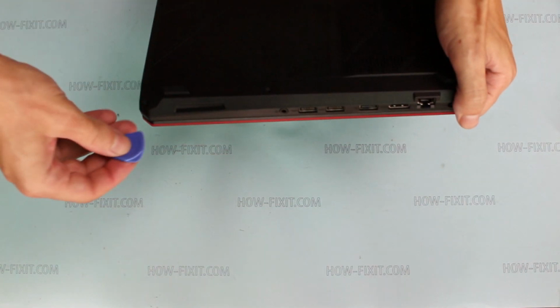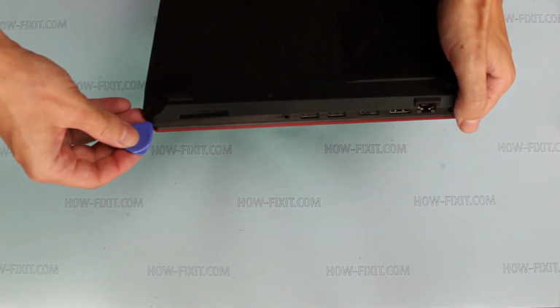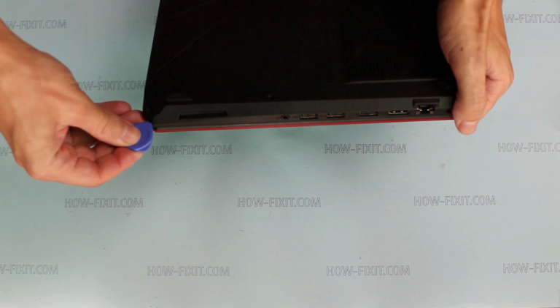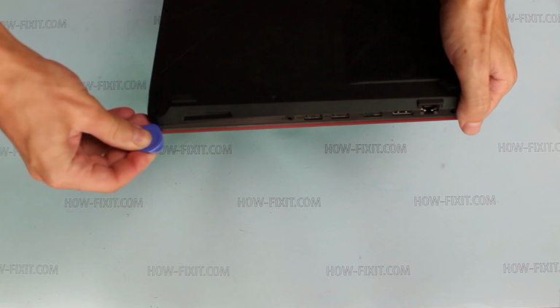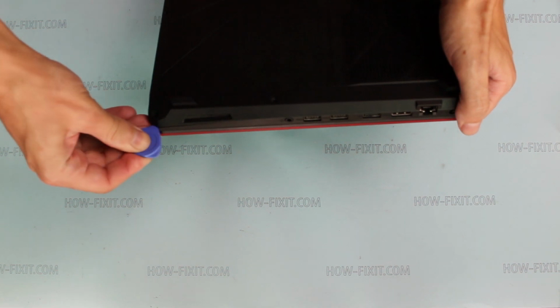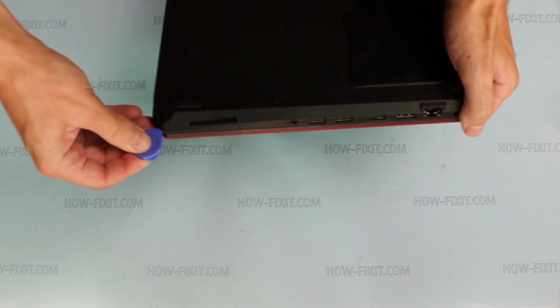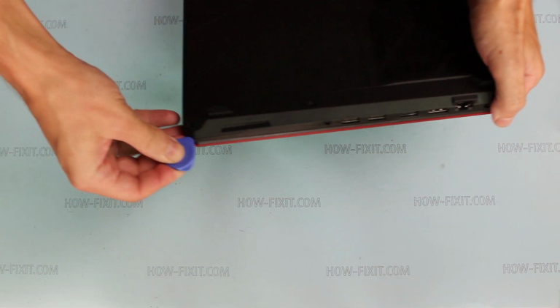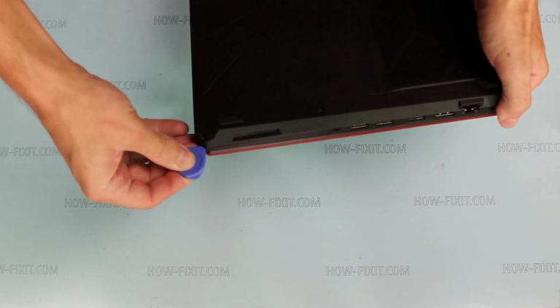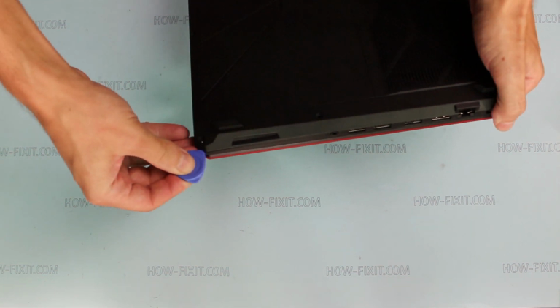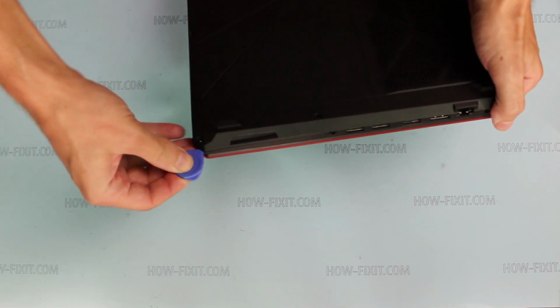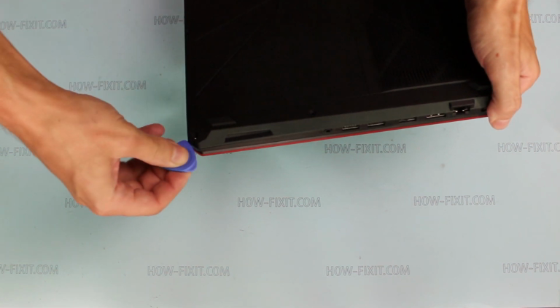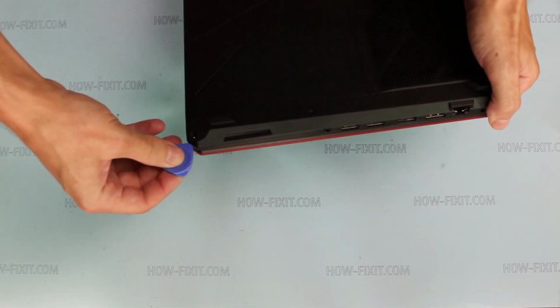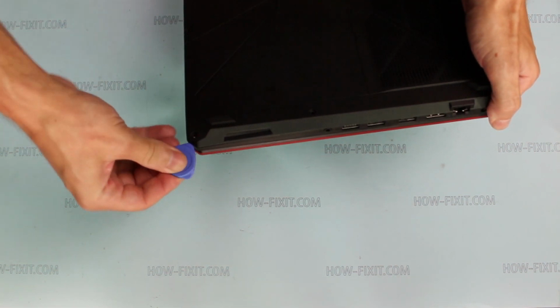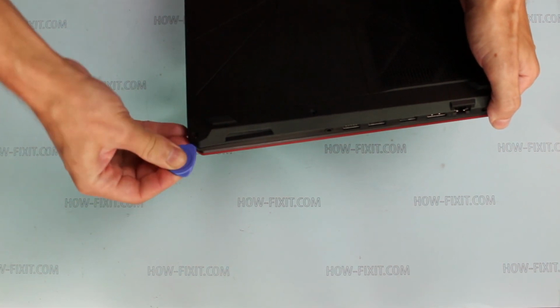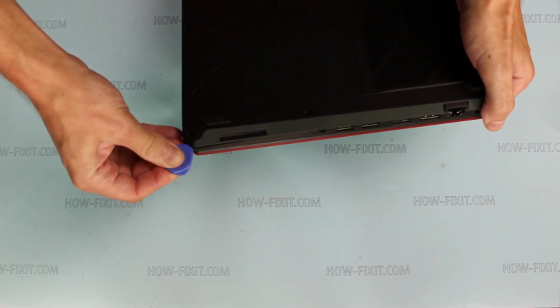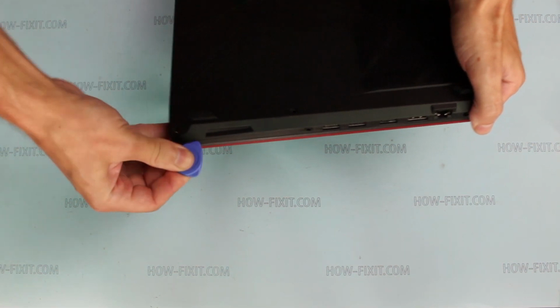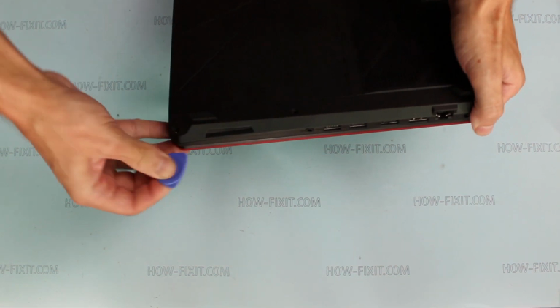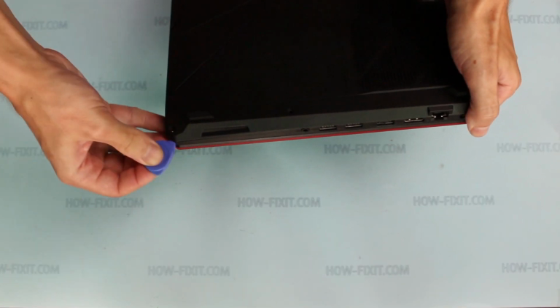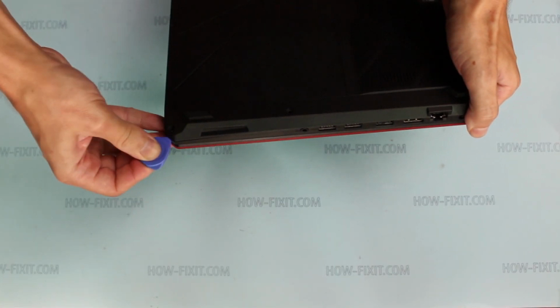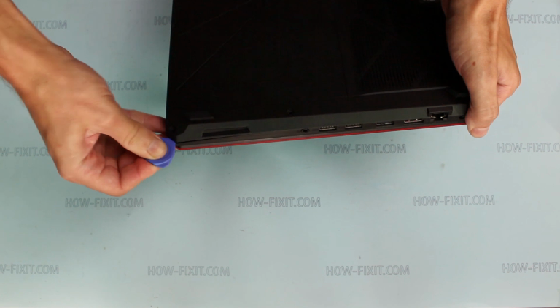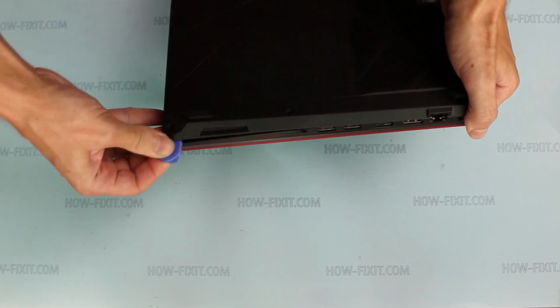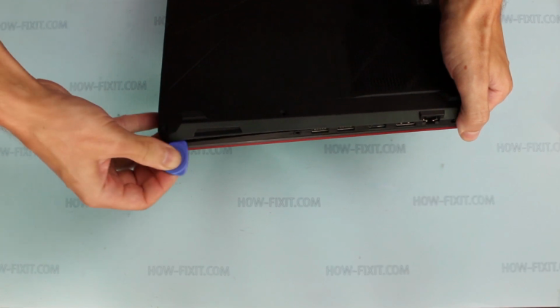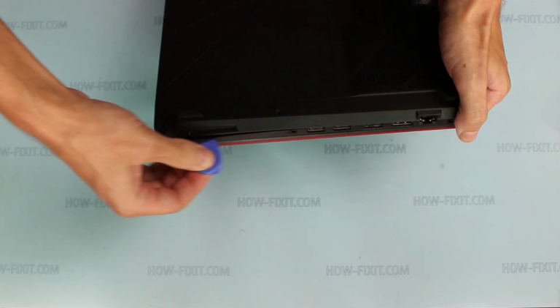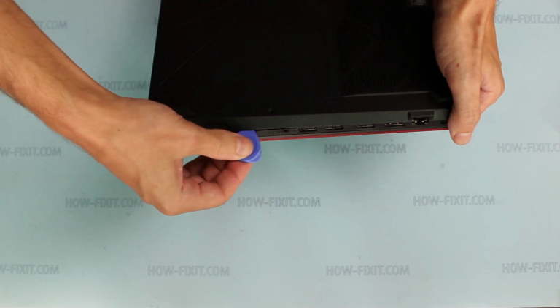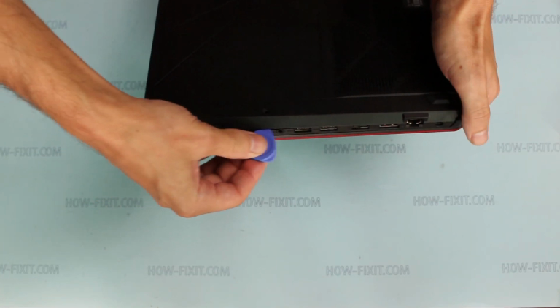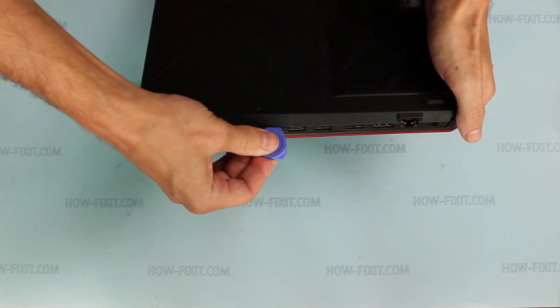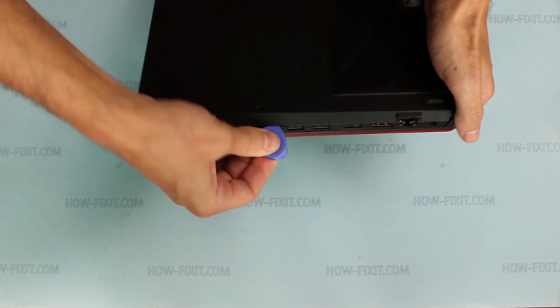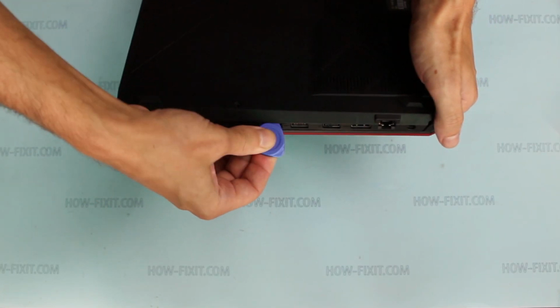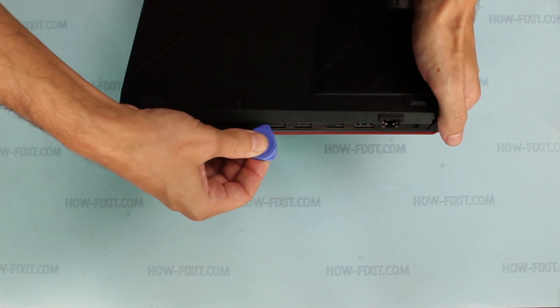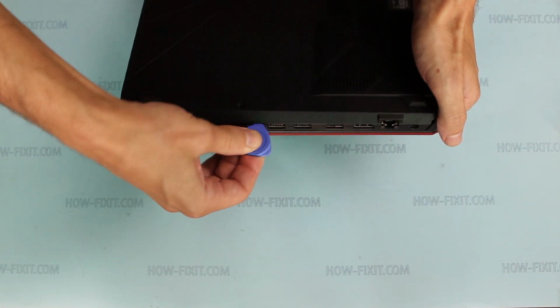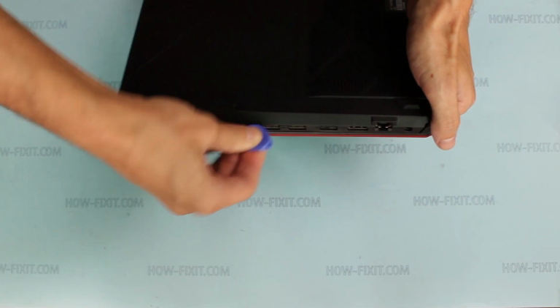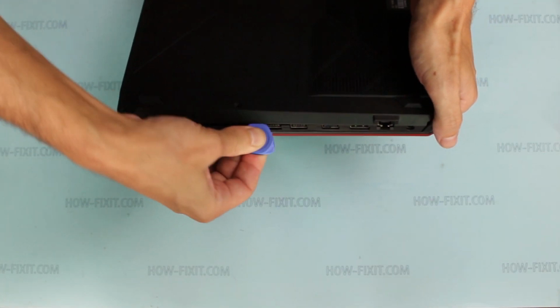Use a plastic tool to open the laptop case. In the description of this video you can find useful links to various laptop disassembly tools and parts.